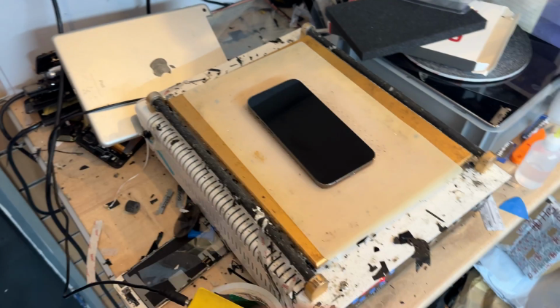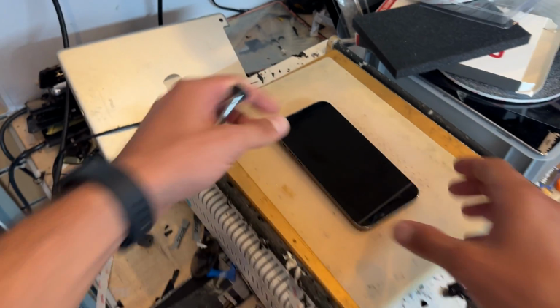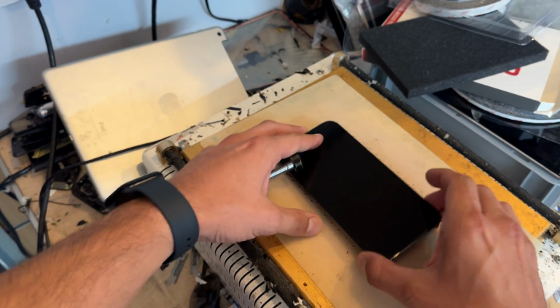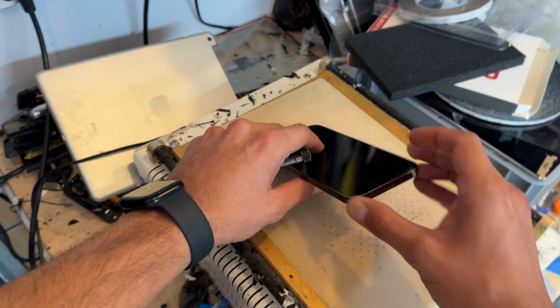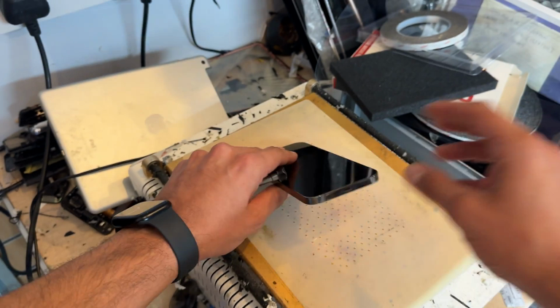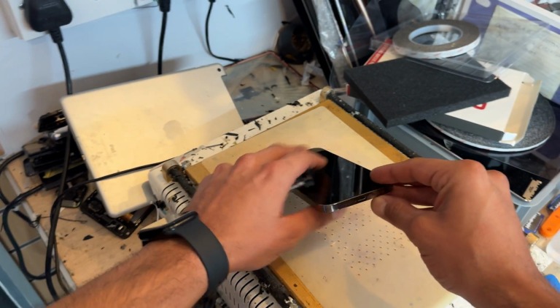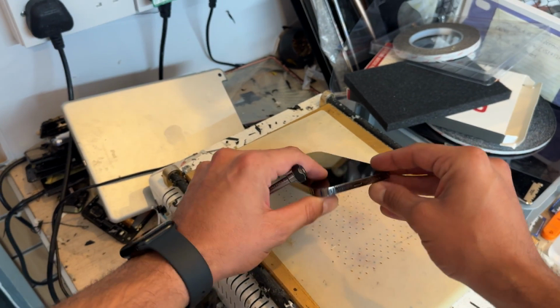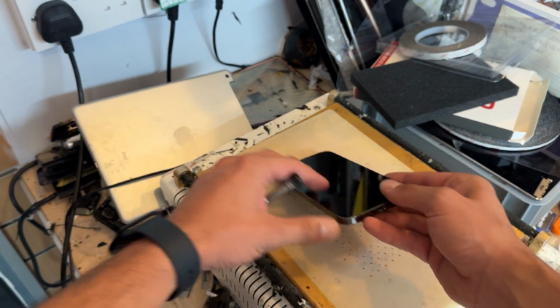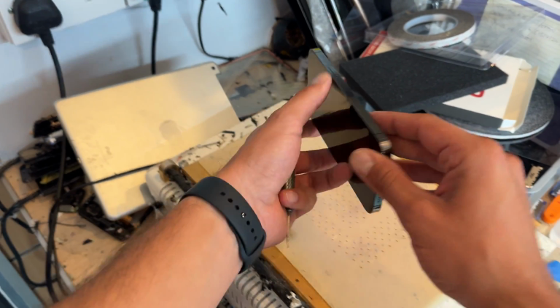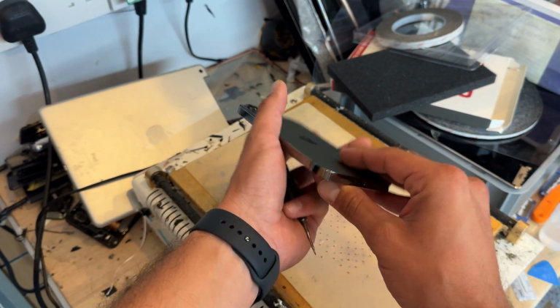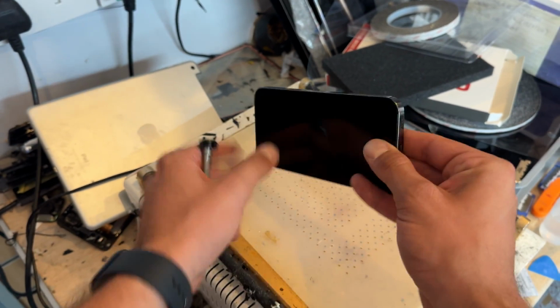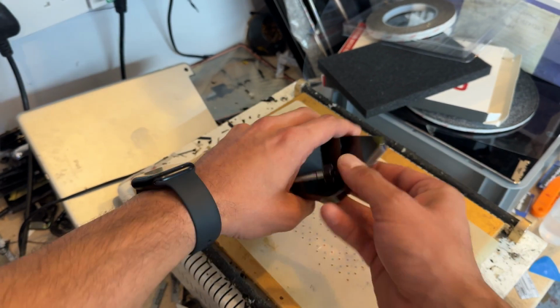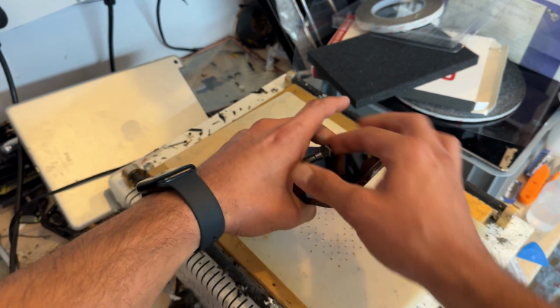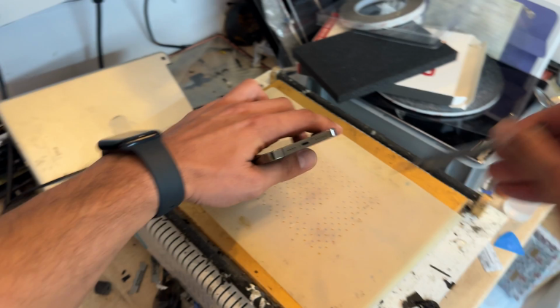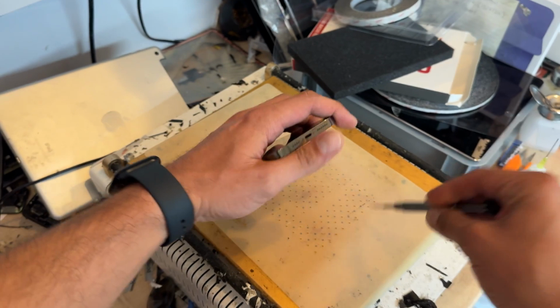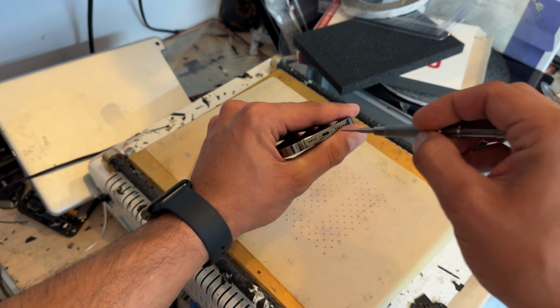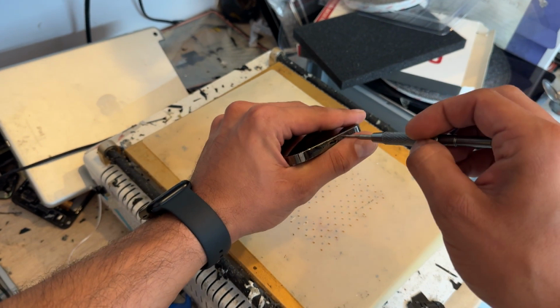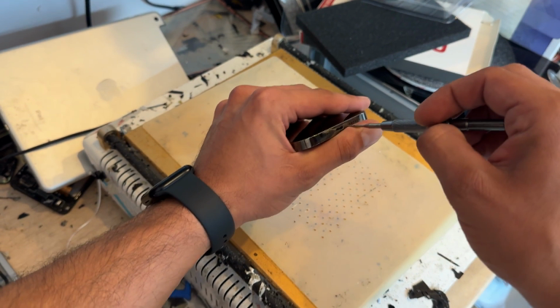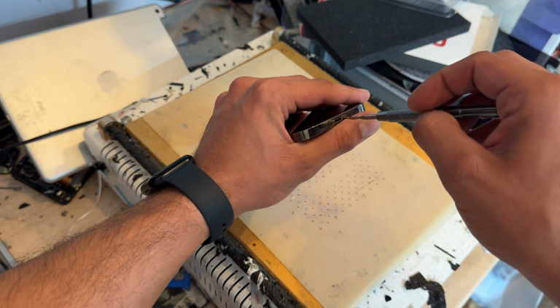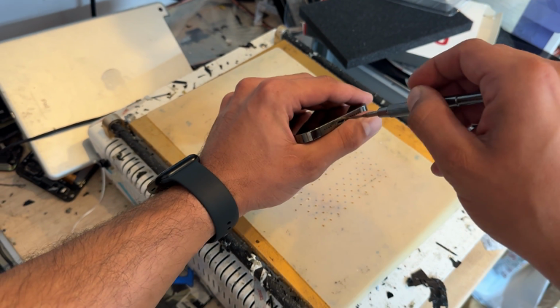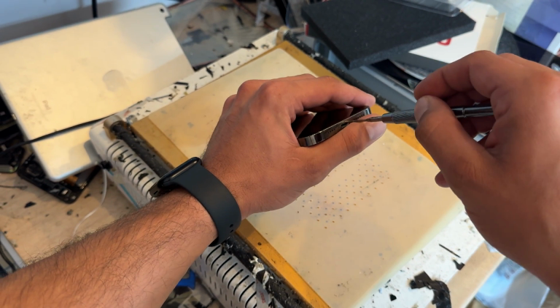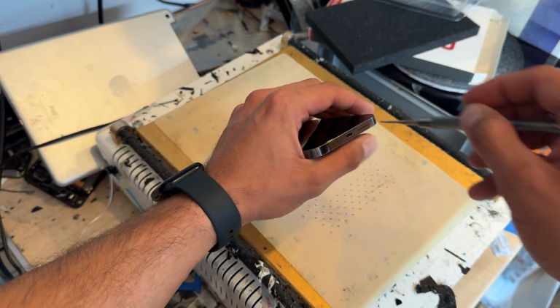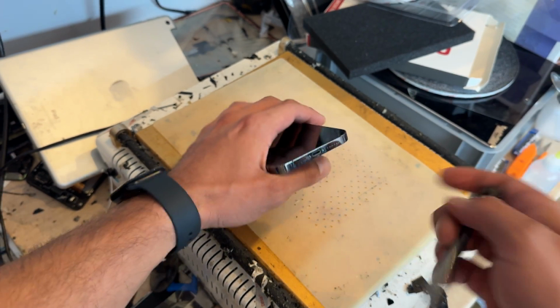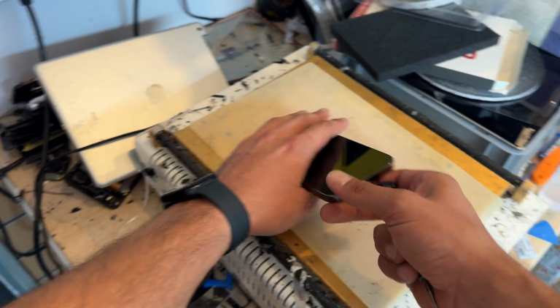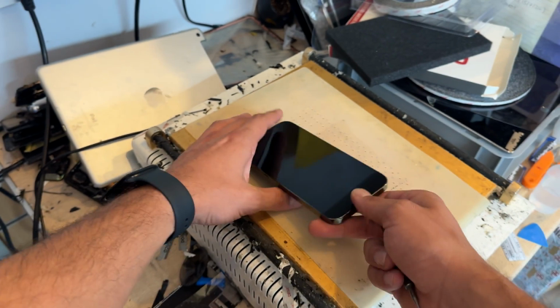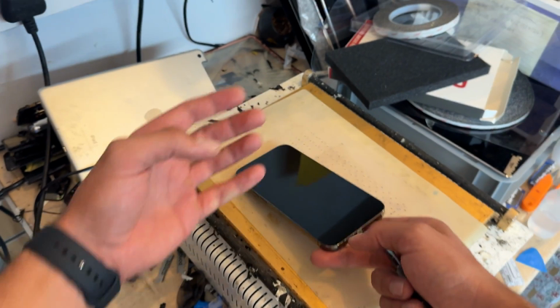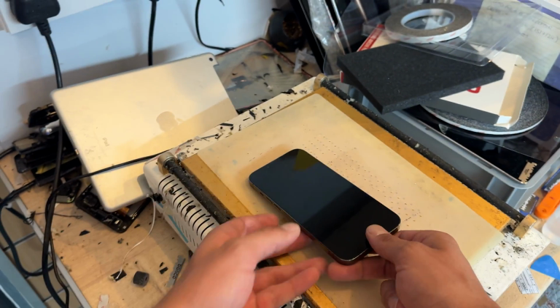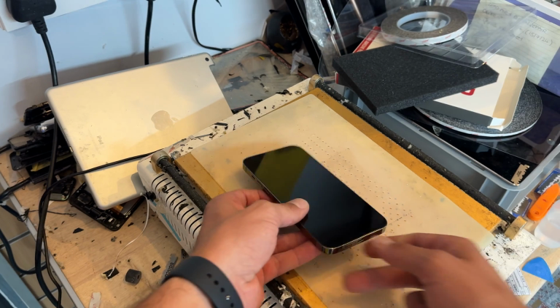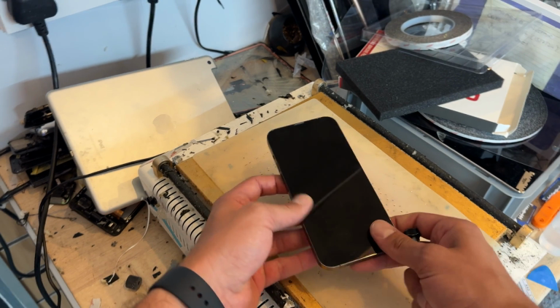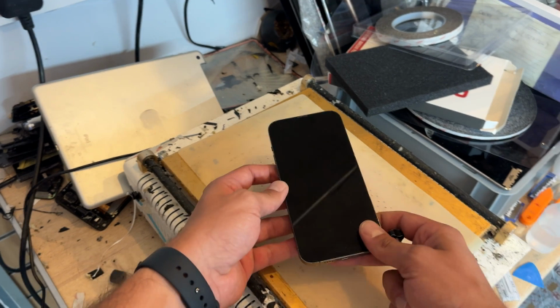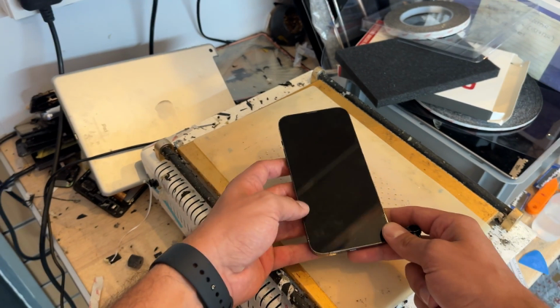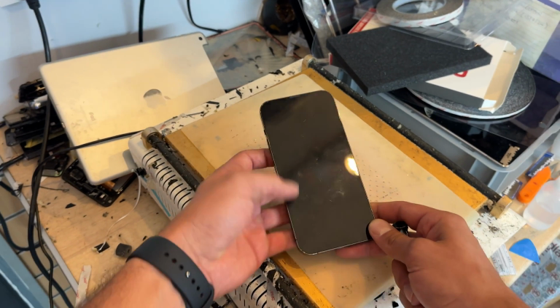If you are having problems charging your iPhone 13 Pro Max, you need to watch this video. I'm going to show you step-by-step instructions, screw-by-screw instructions on exactly how to remove it, how to replace it, and how to get it back together again.